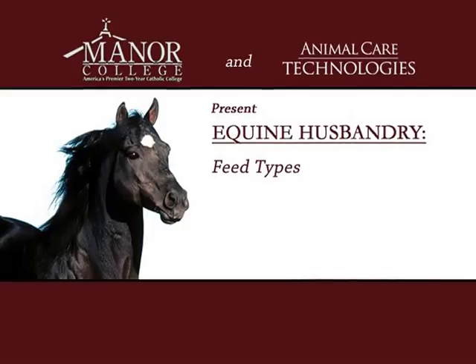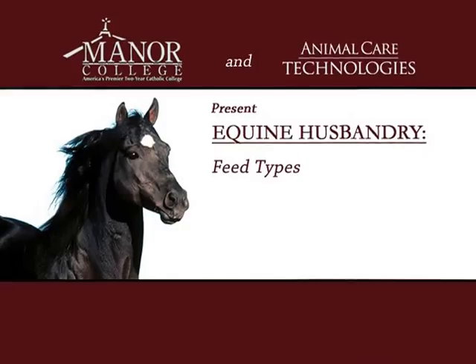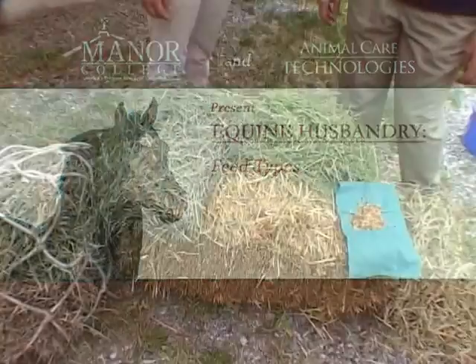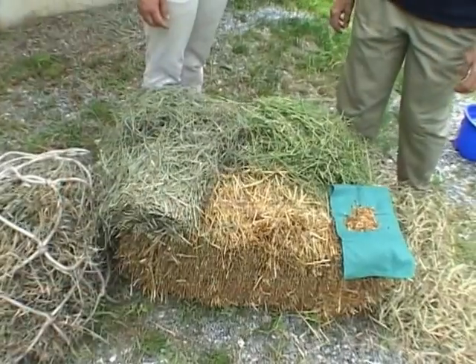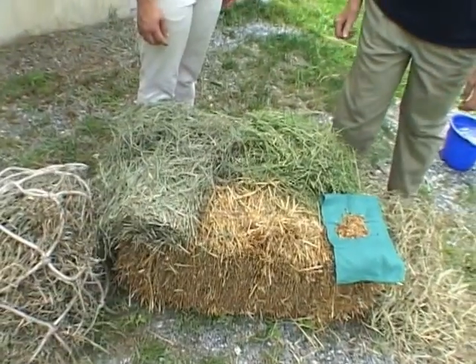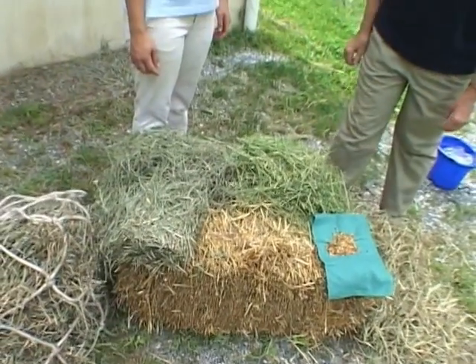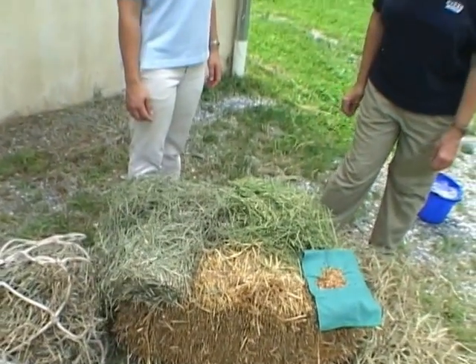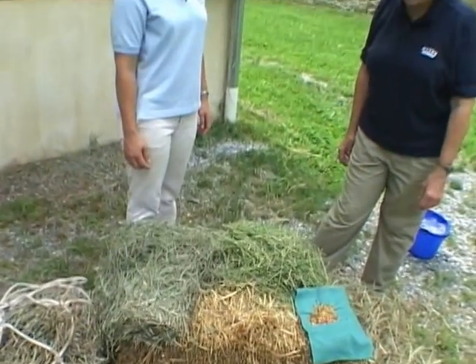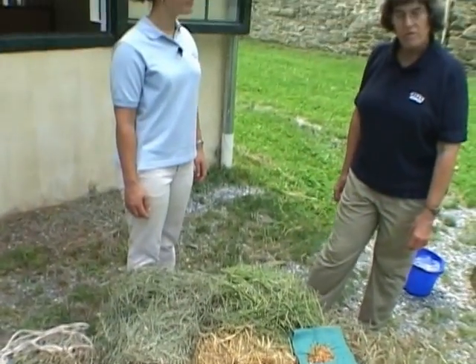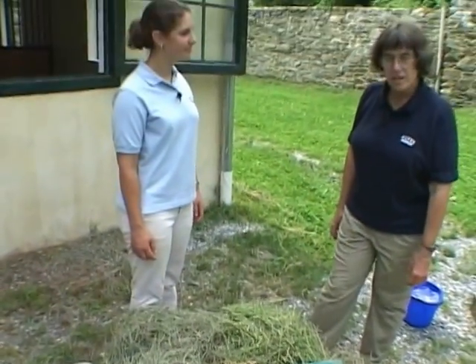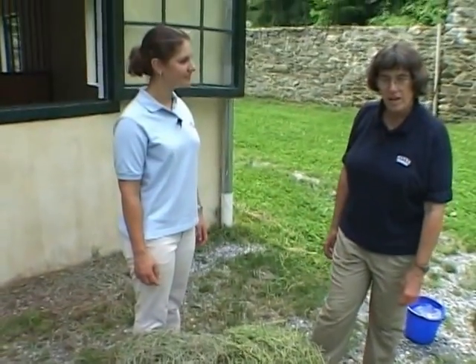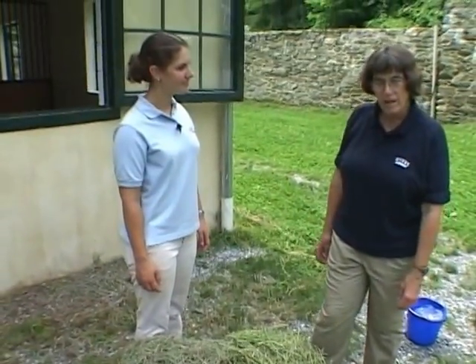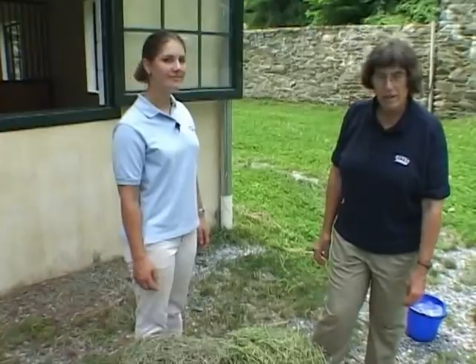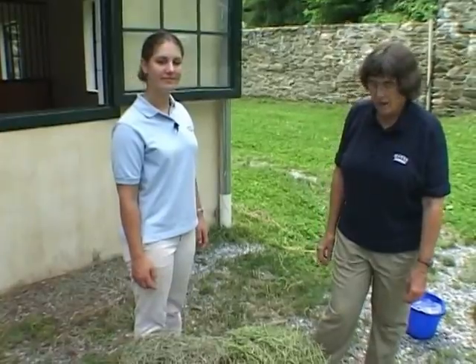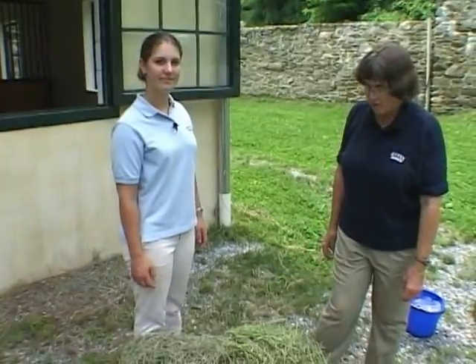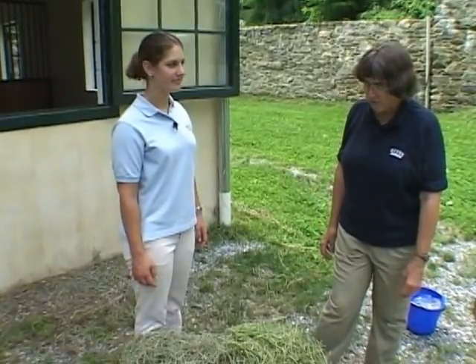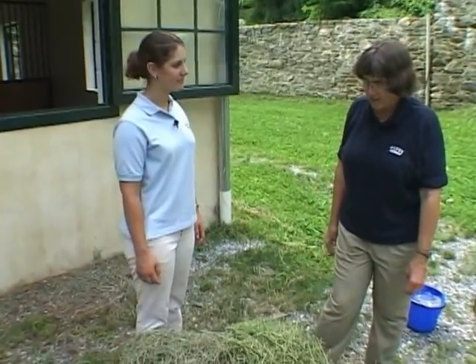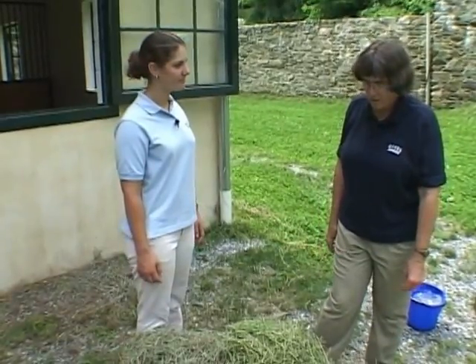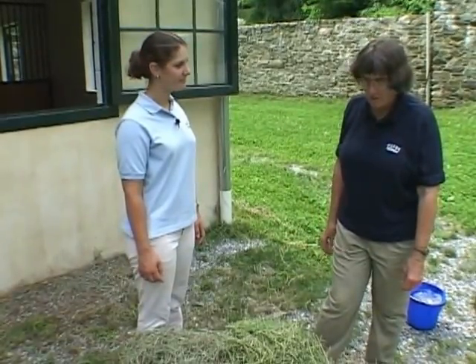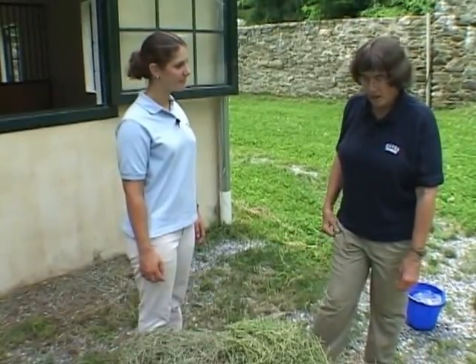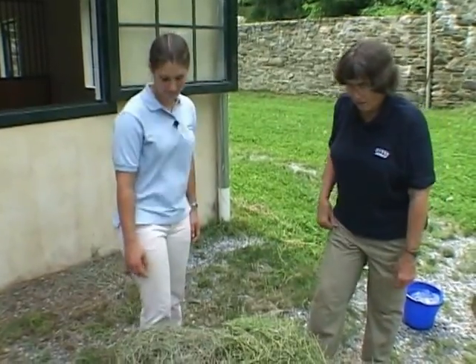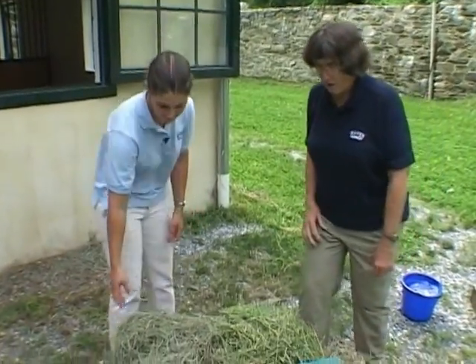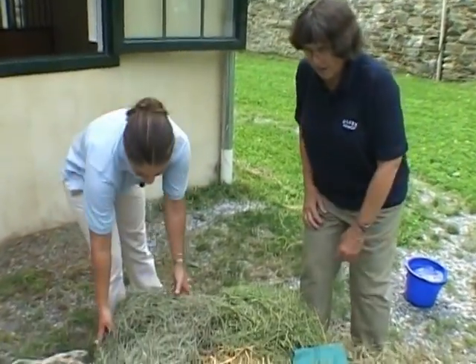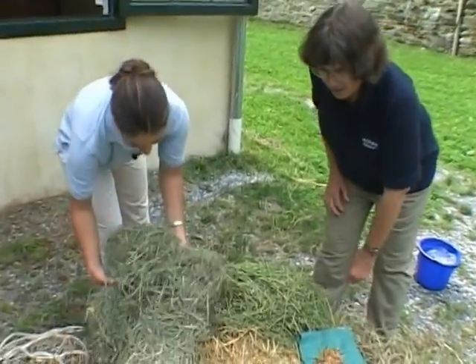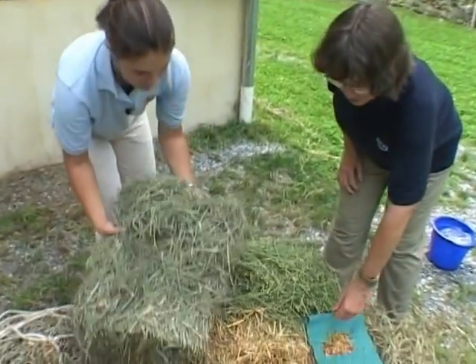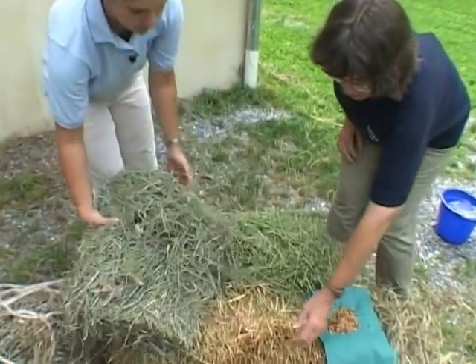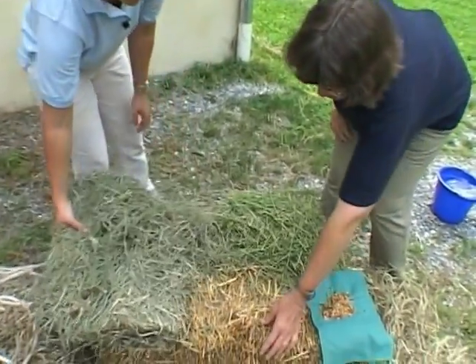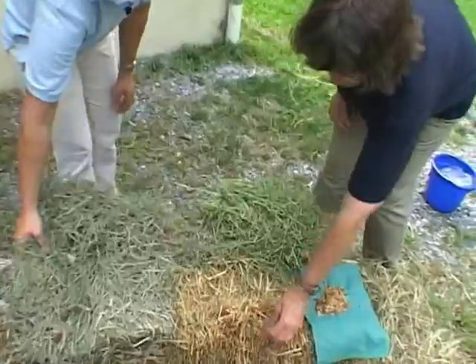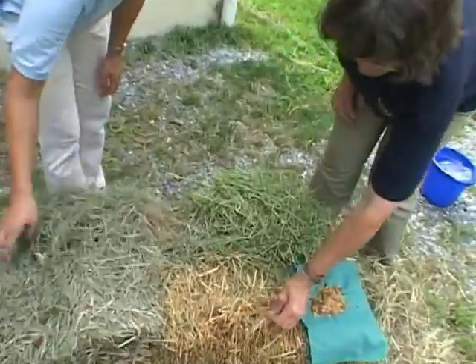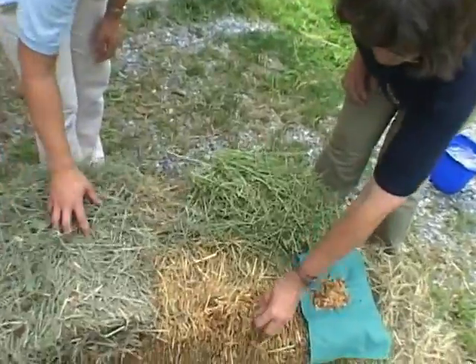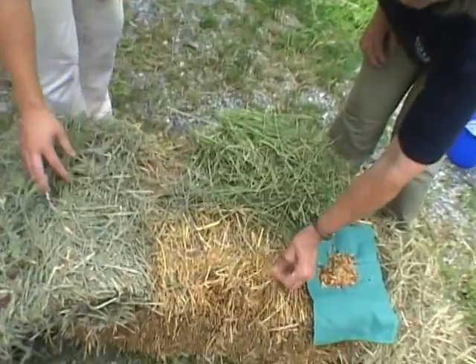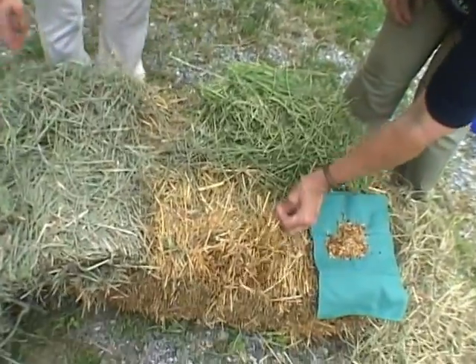Maisie and I wanted to show you some of the feeds that you might come in contact with about horses. First of all, we have things set up here on the bale of straw. This is what you use for bedding.